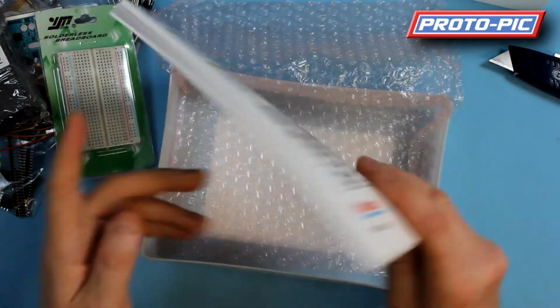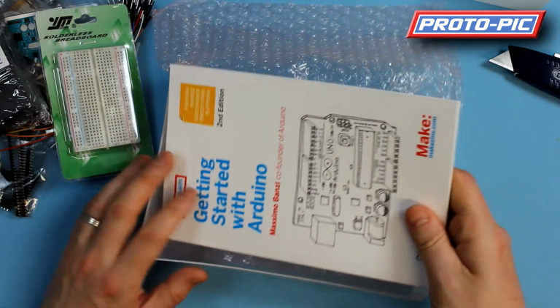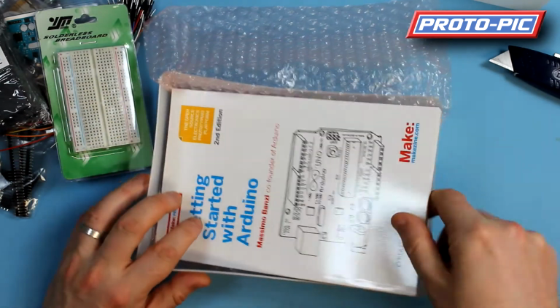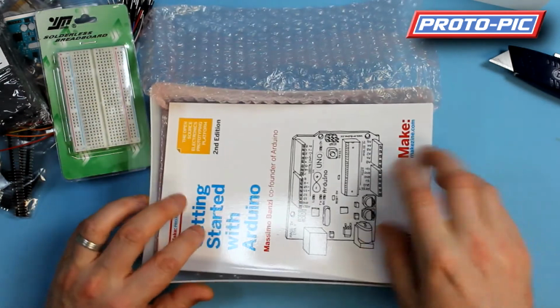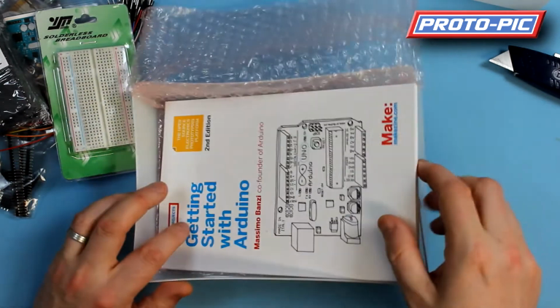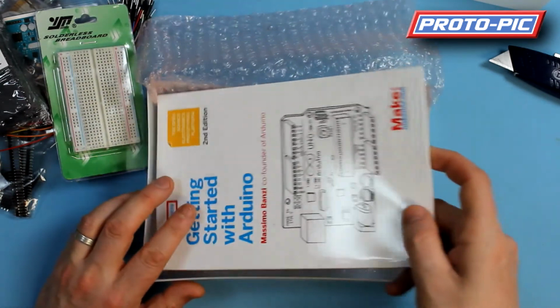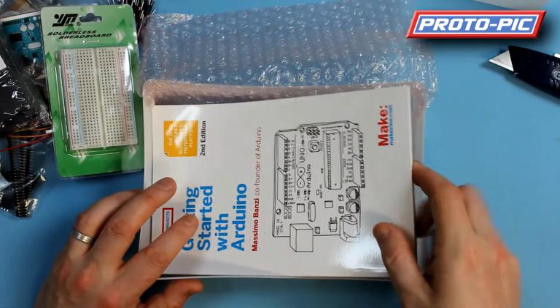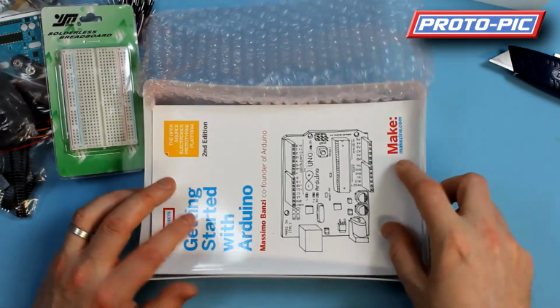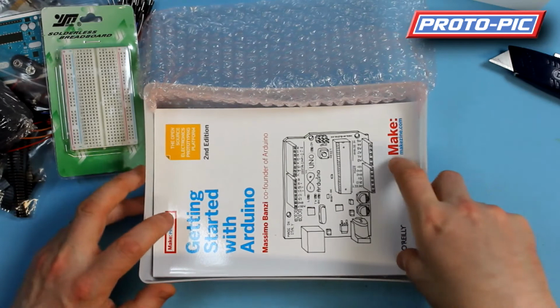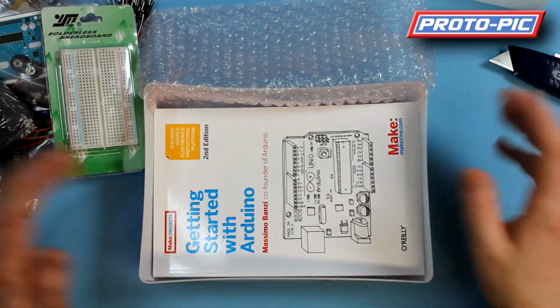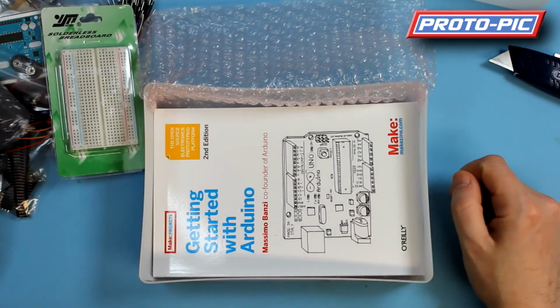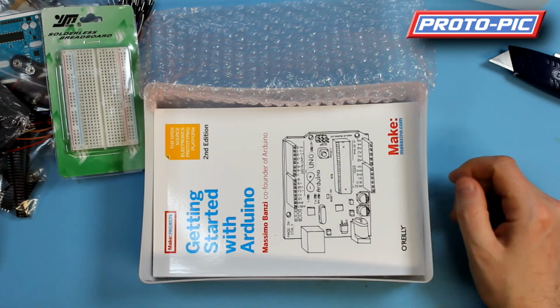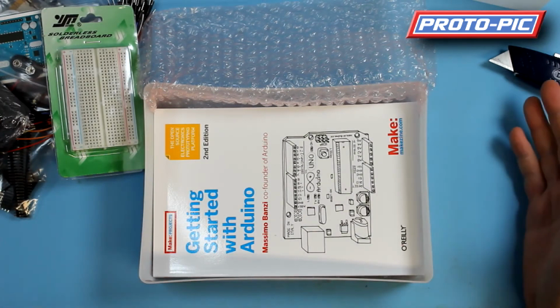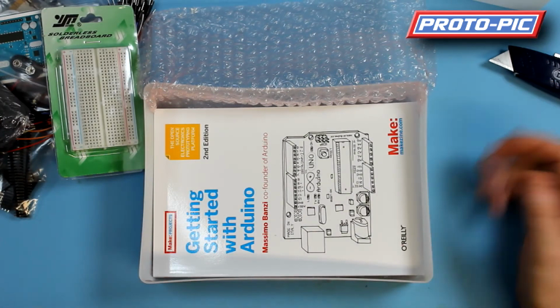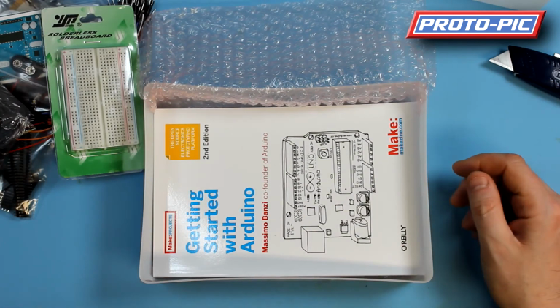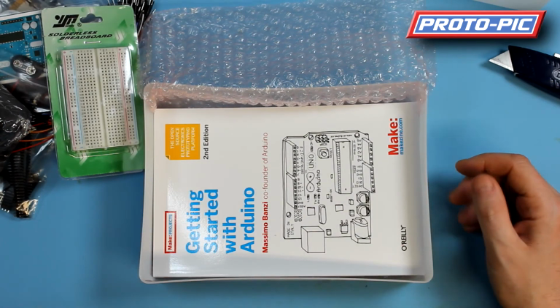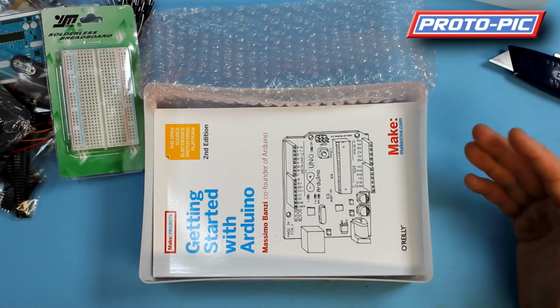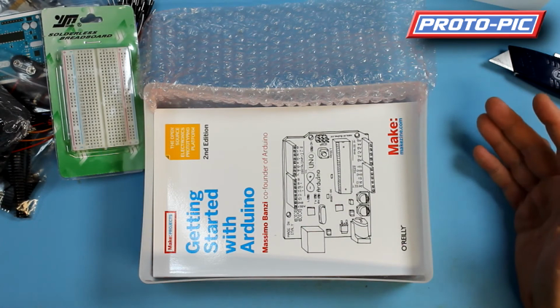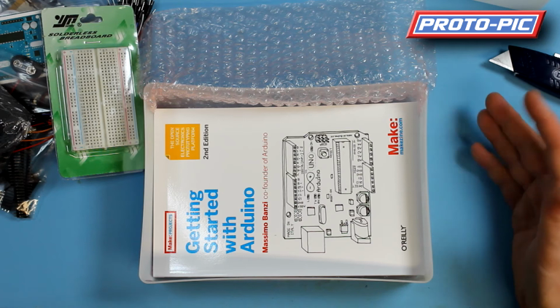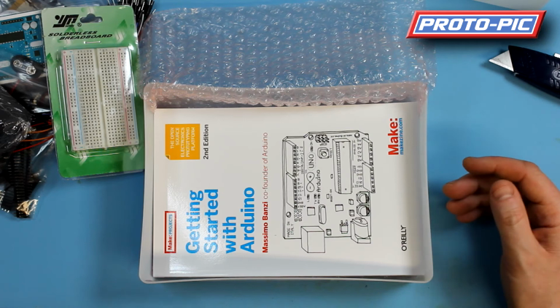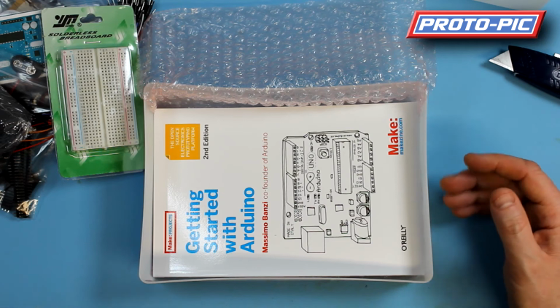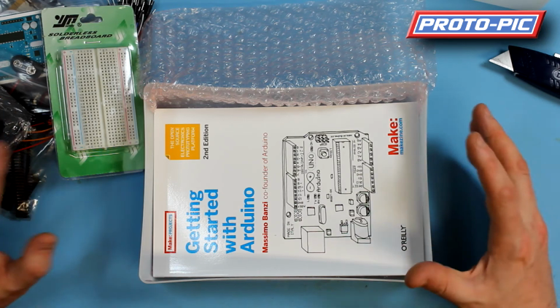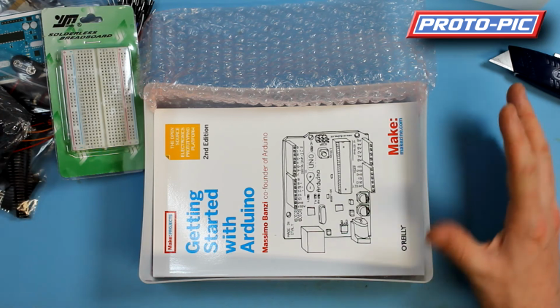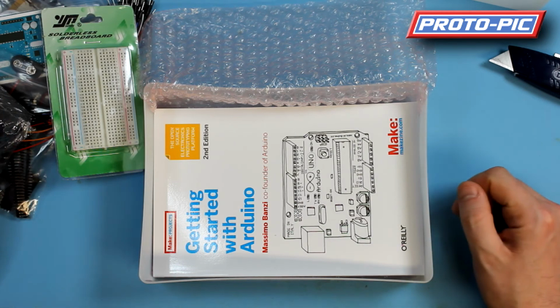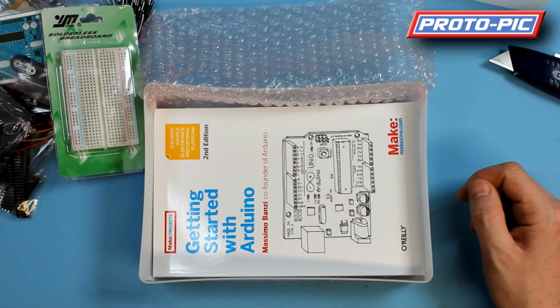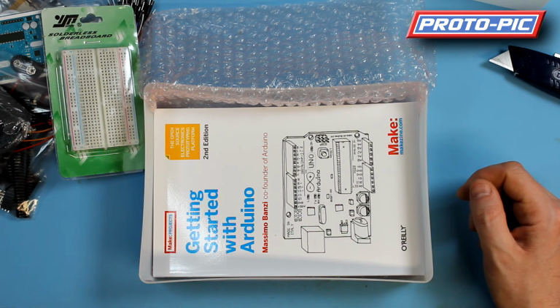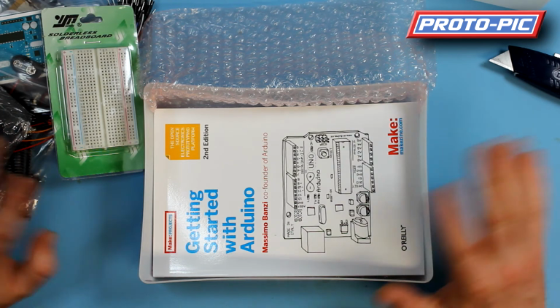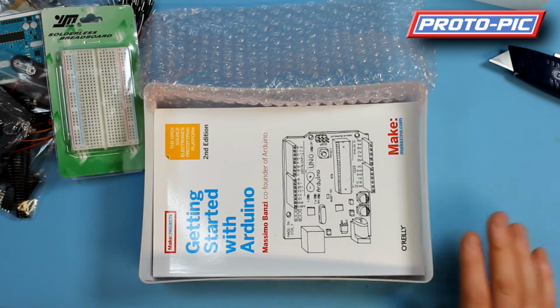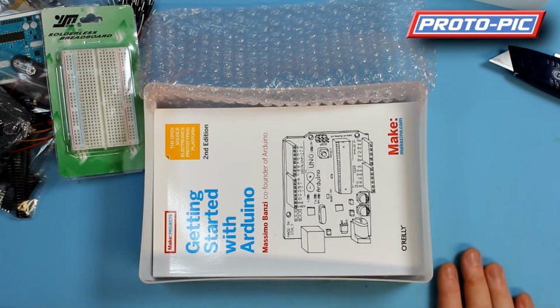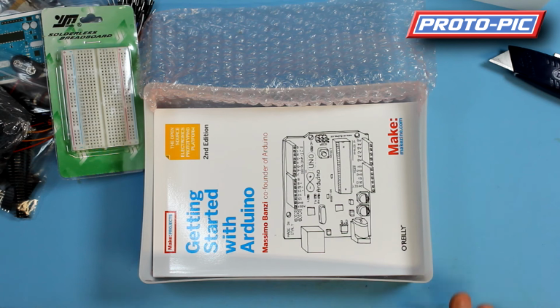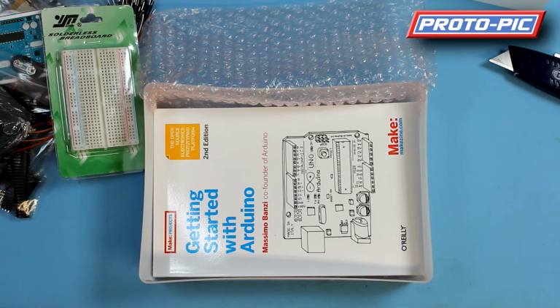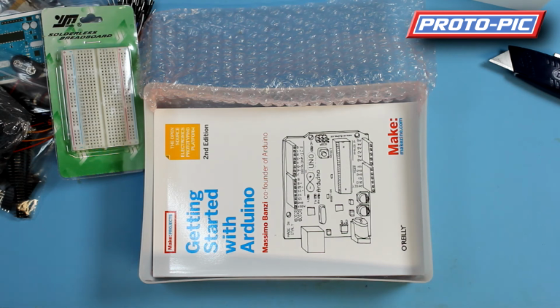We describe this kit as a more advanced kit for somebody that's used to programming, or even for a beginner that really knows they just have to learn Arduino and they want a good pile of components to get them started. This kit is a fantastic value. Thank you.